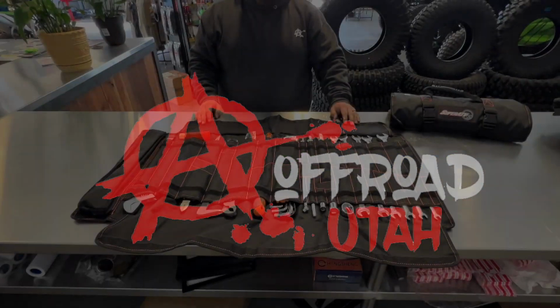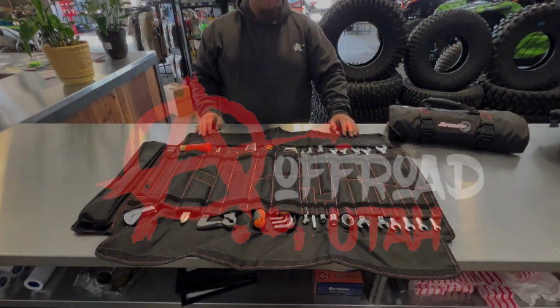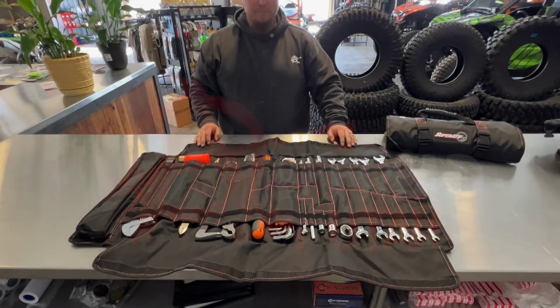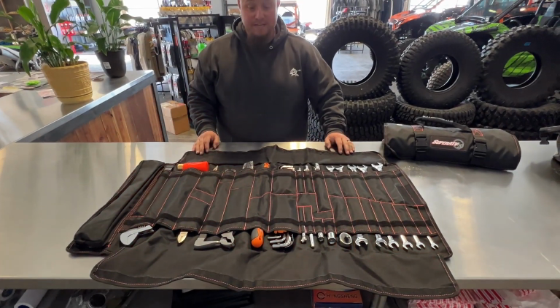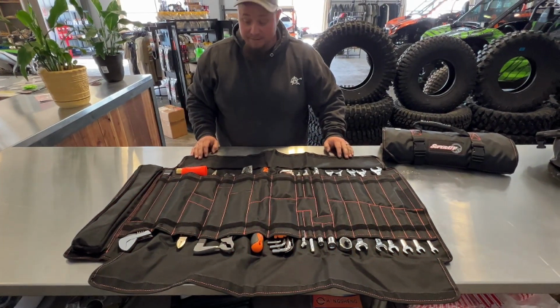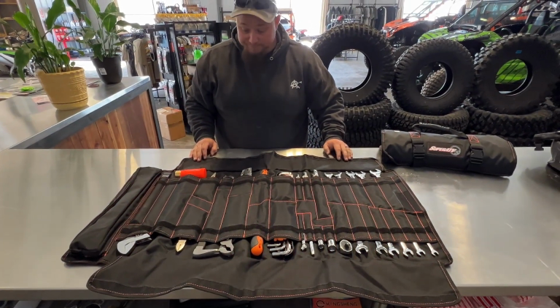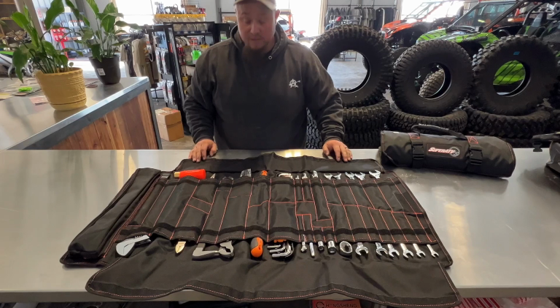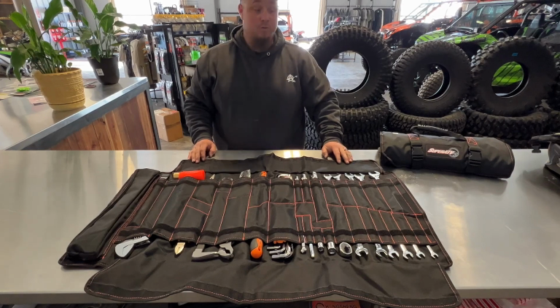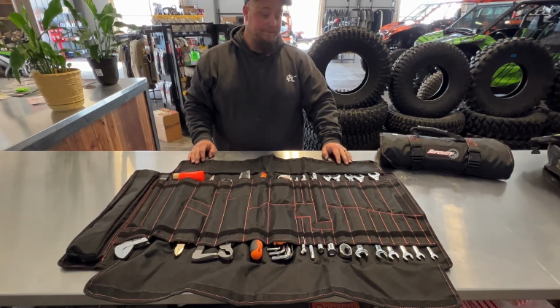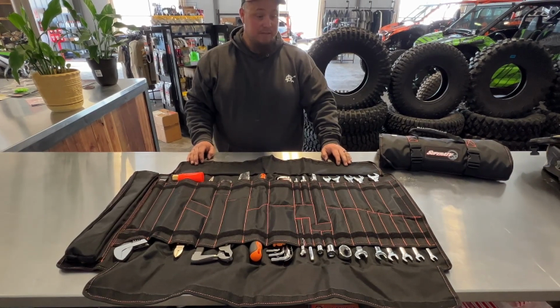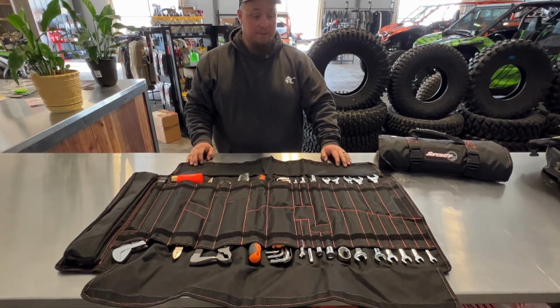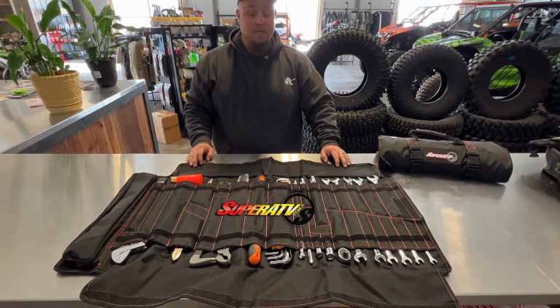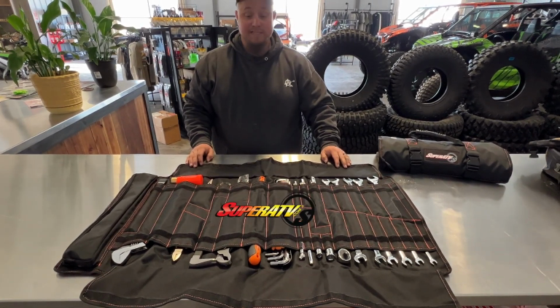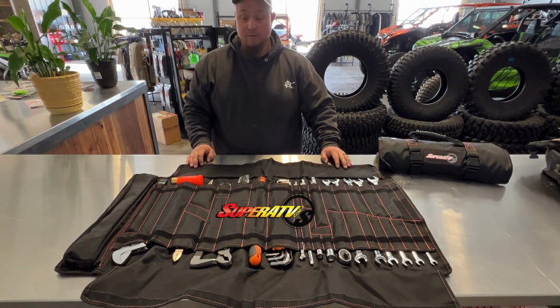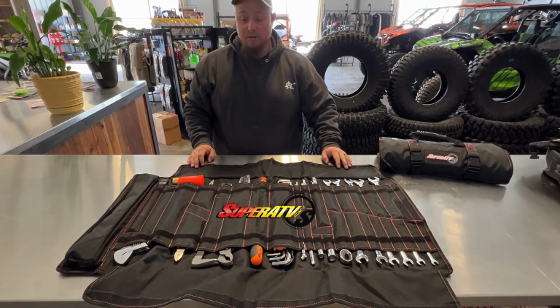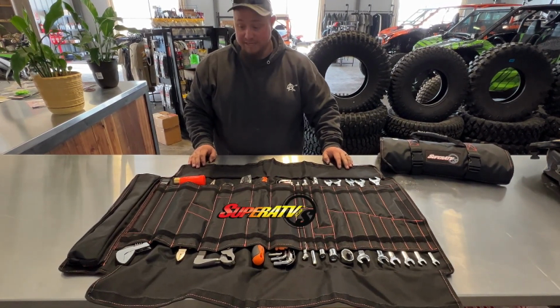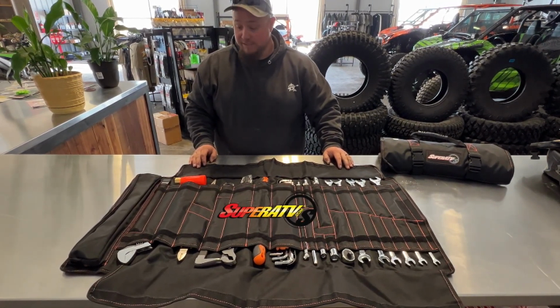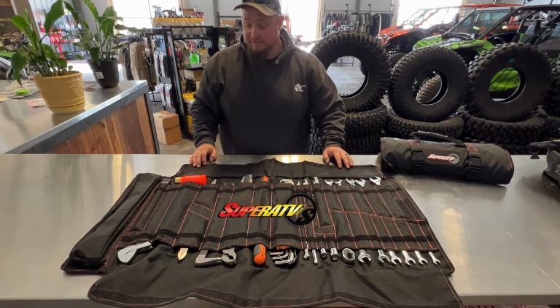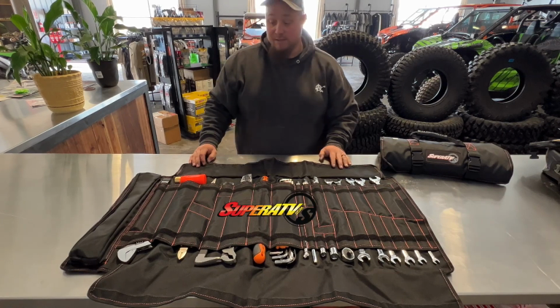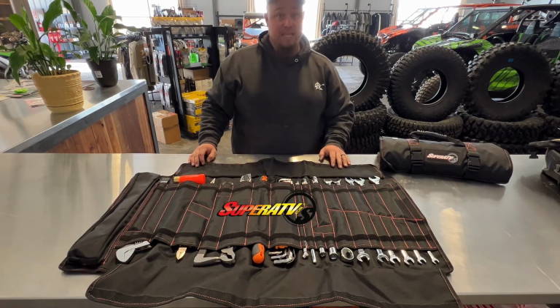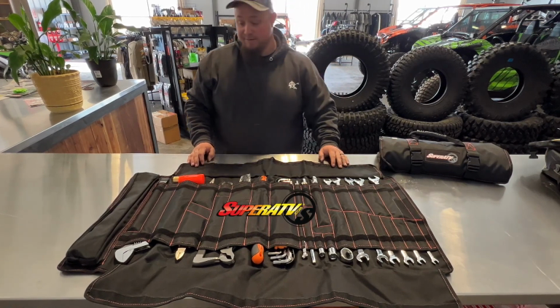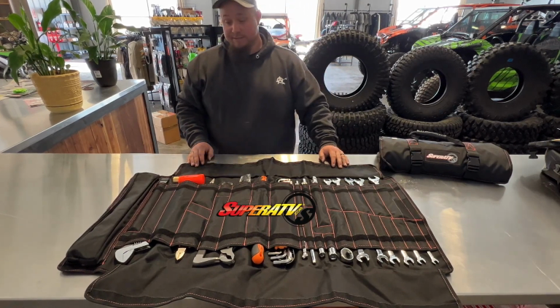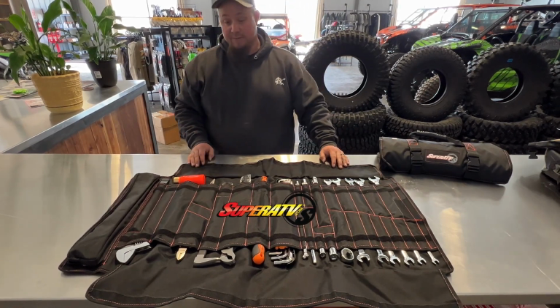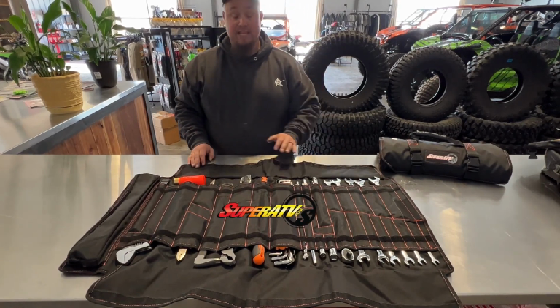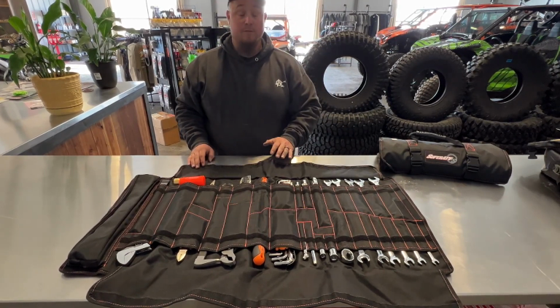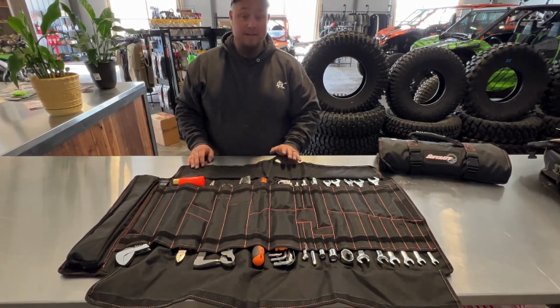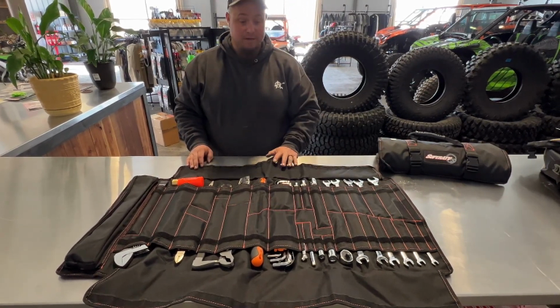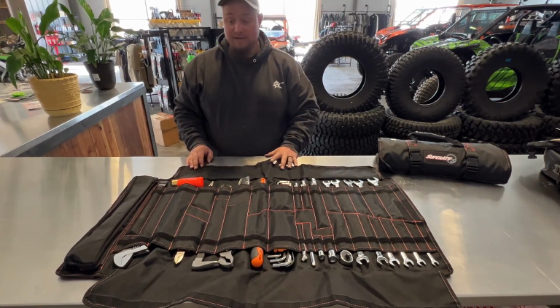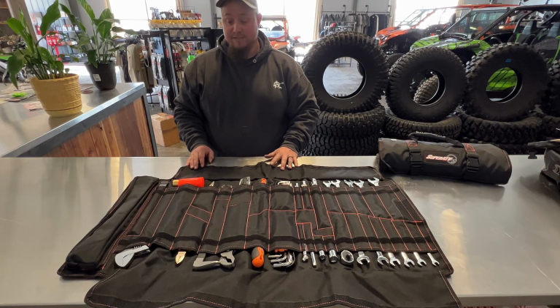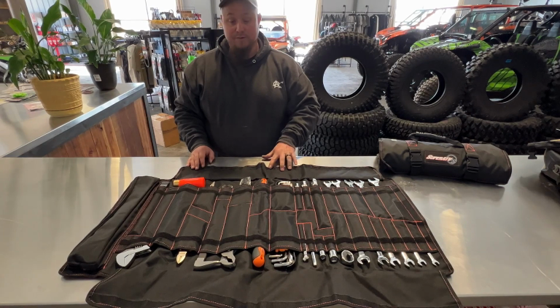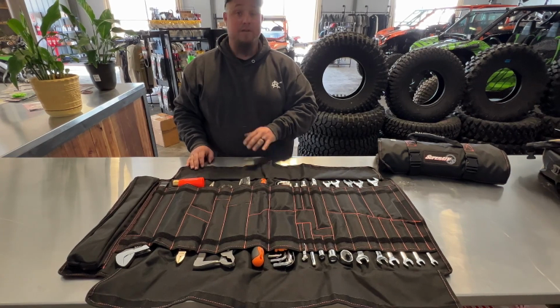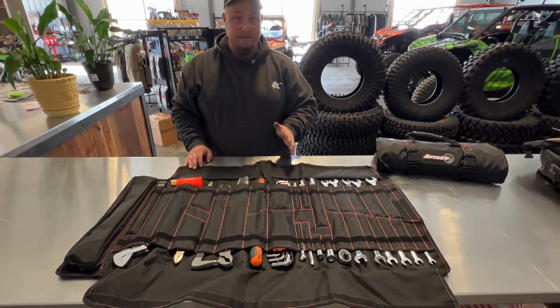This is a Super ATV Toolkit. What I love about this kit over all other kits is that this is the only kit — and when I say the only kit, I'm talking about a kit that's under $350.